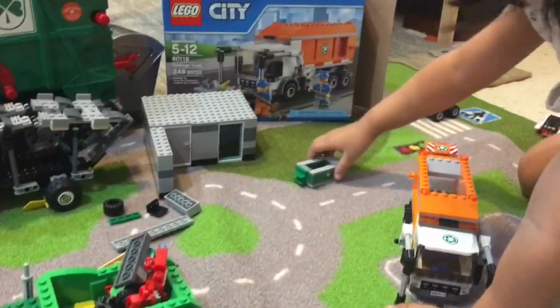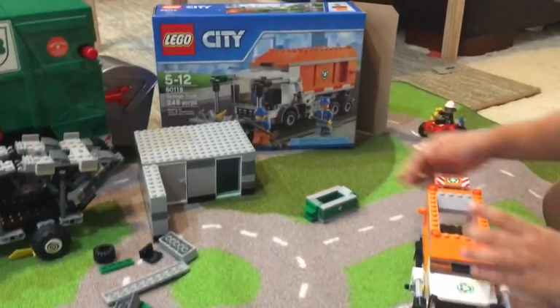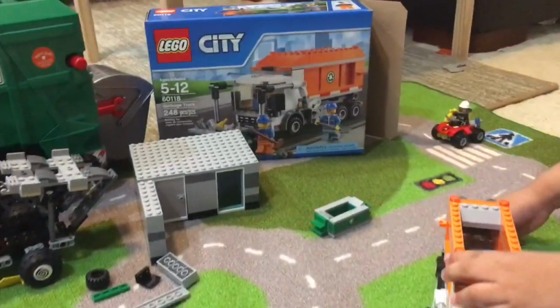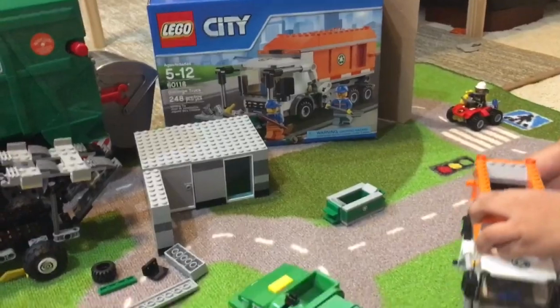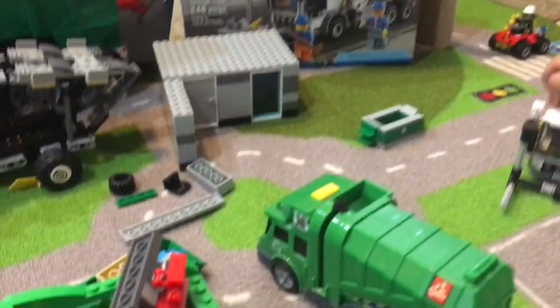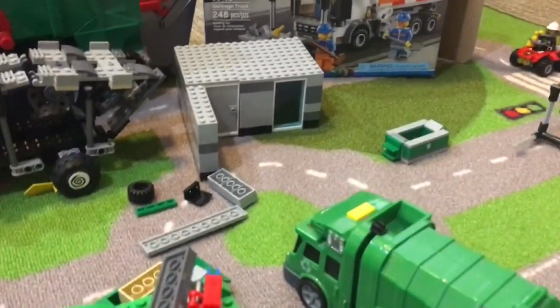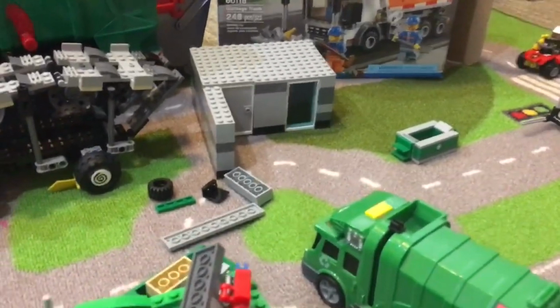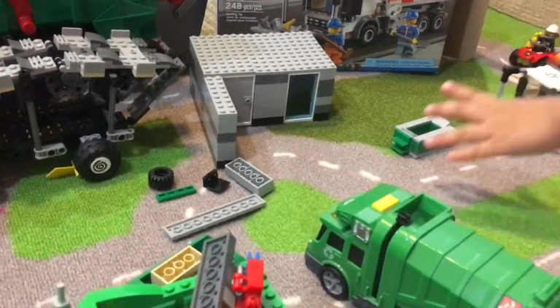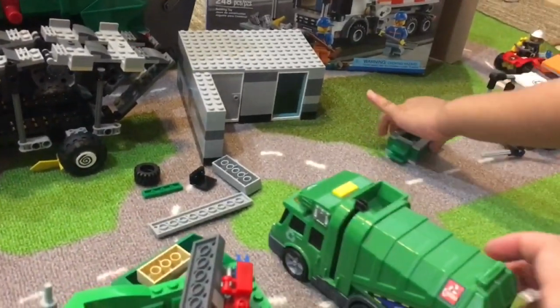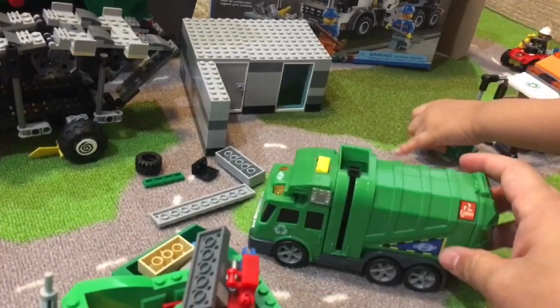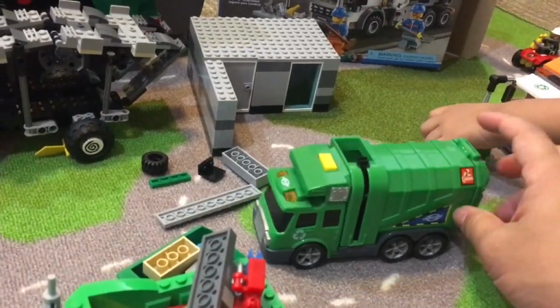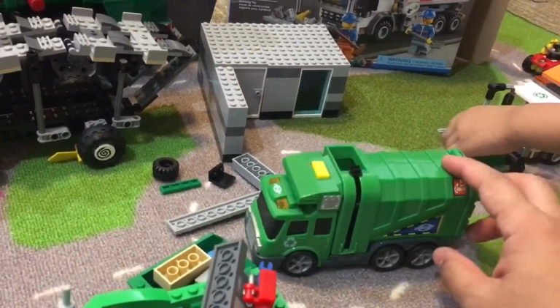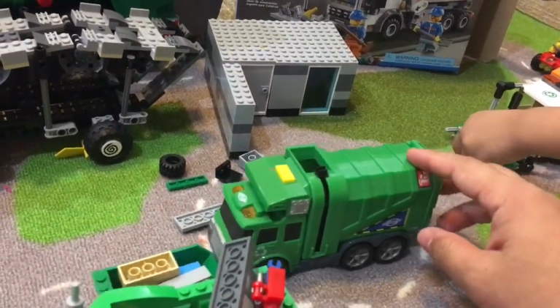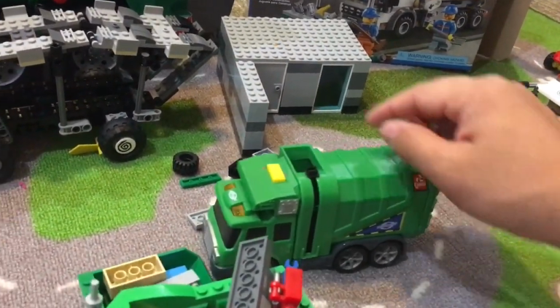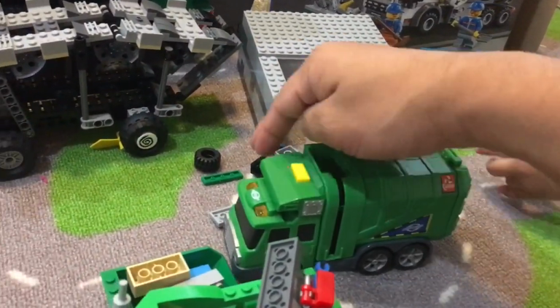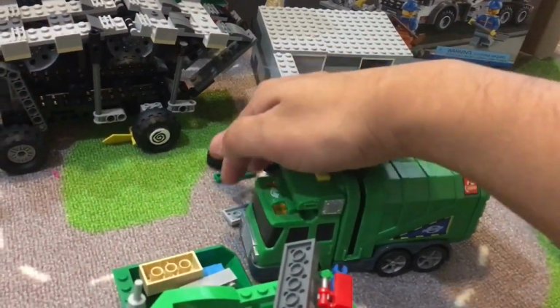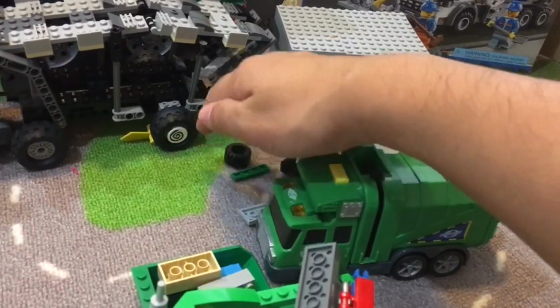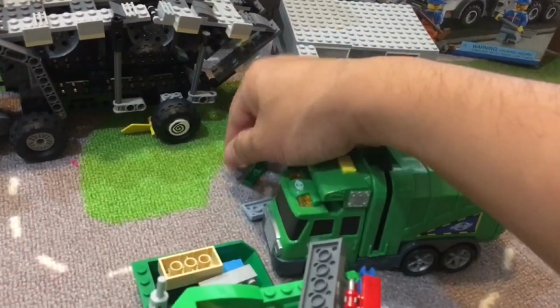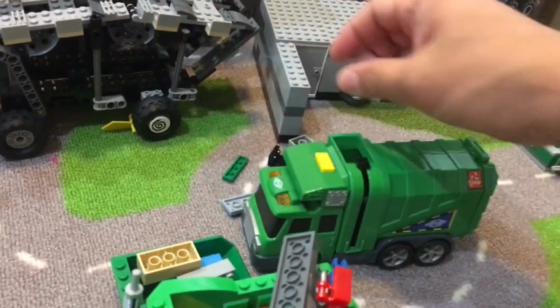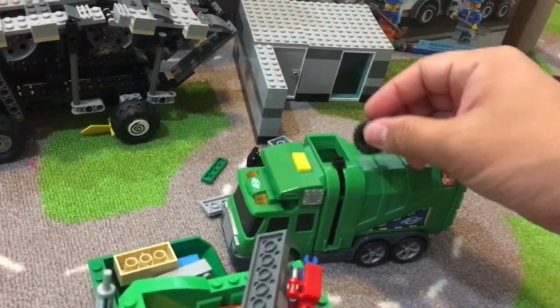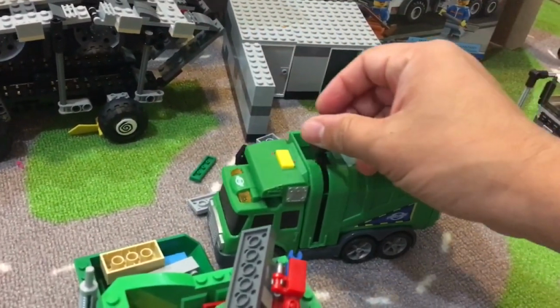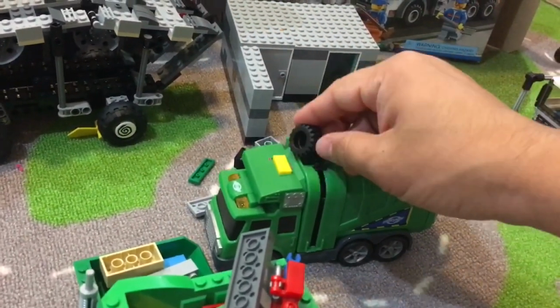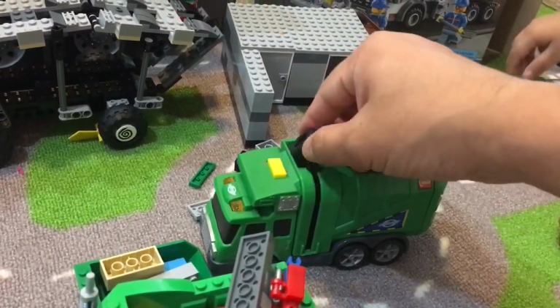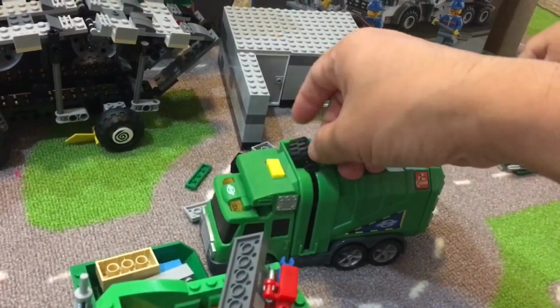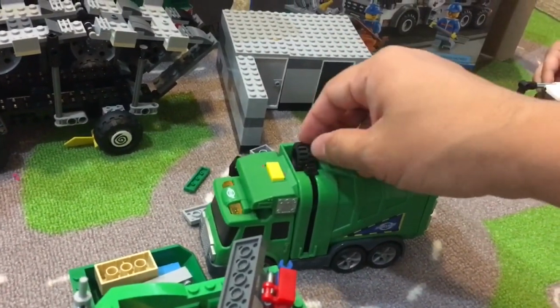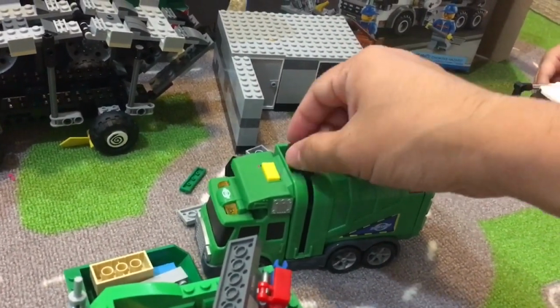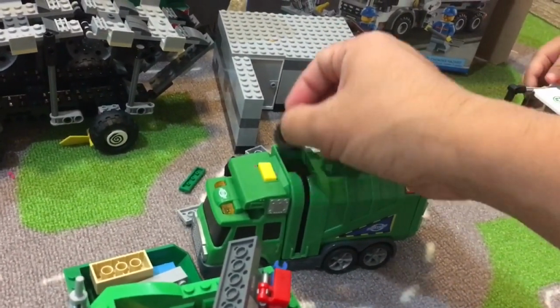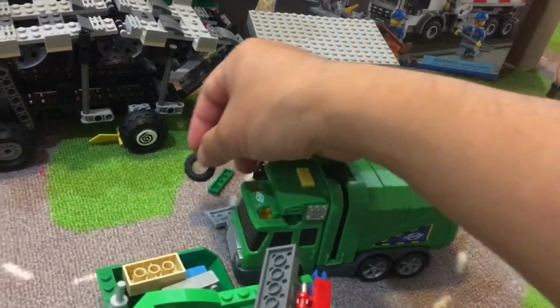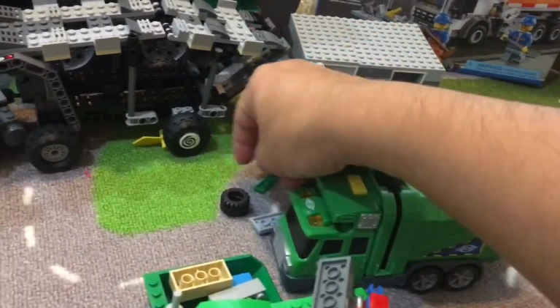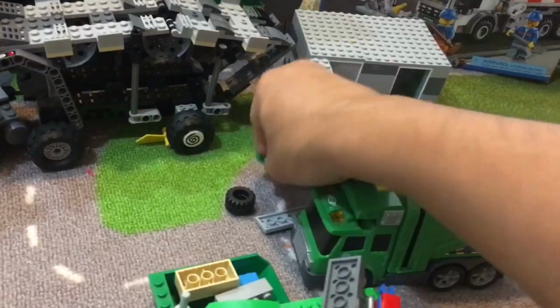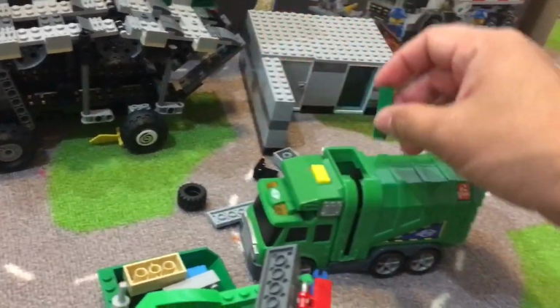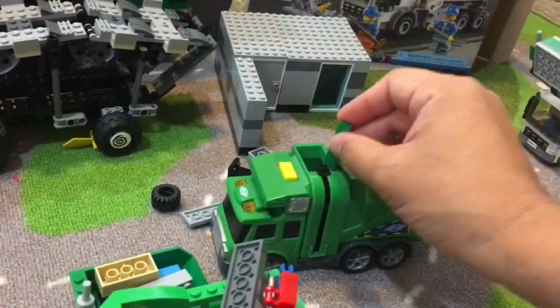Alright, so we're going to go to this house here and this house has a lot of garbage. Let's pick up a little piece of garbage and take off. Oh, this is too big. We'll take something smaller for this one.